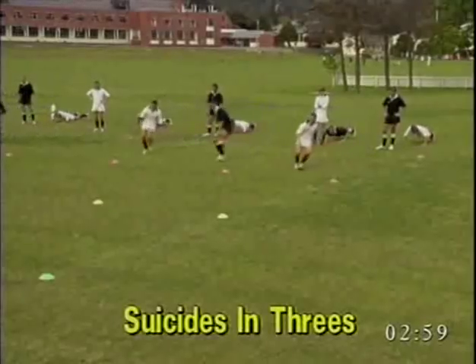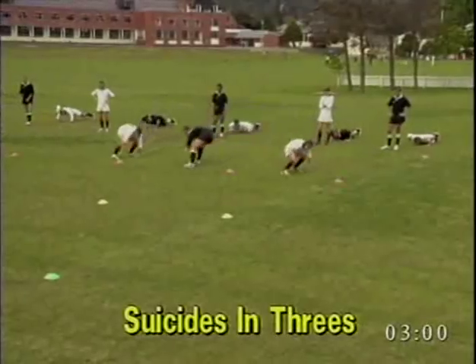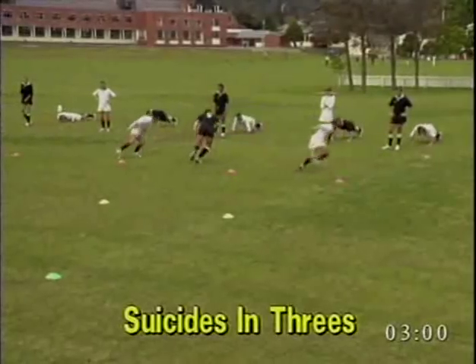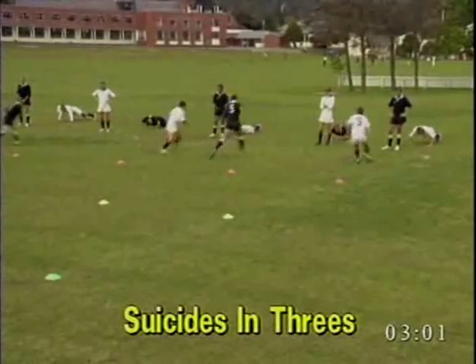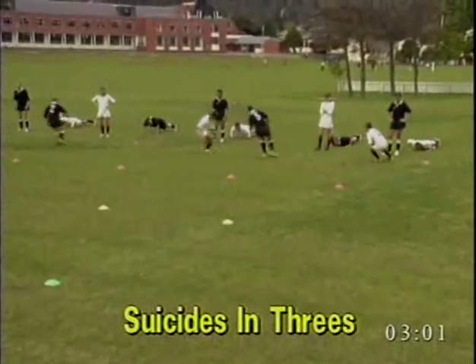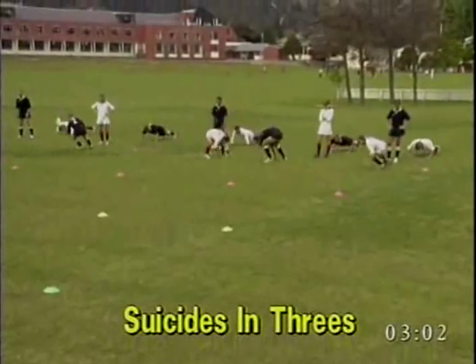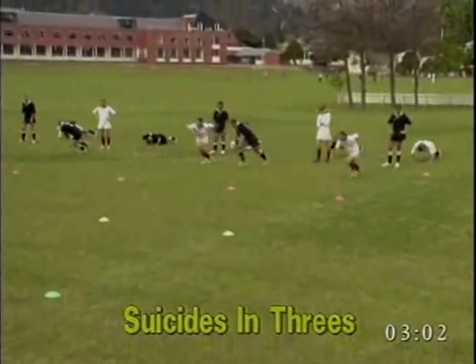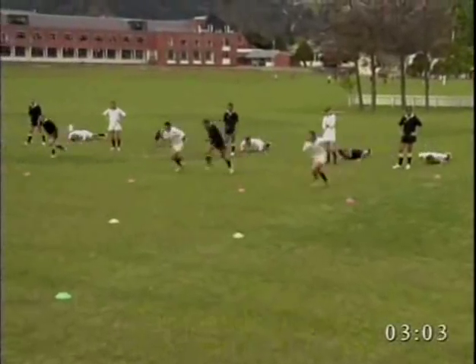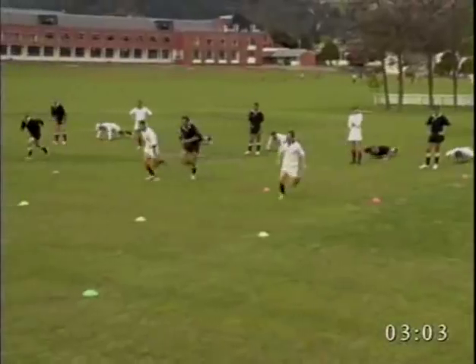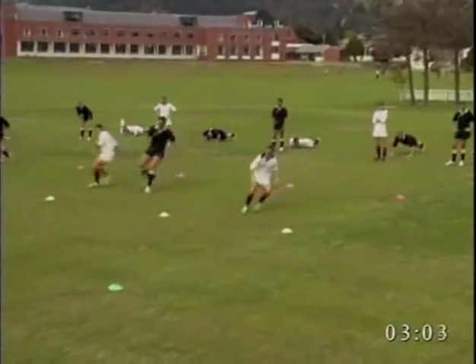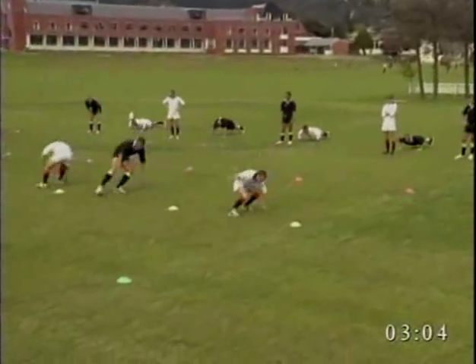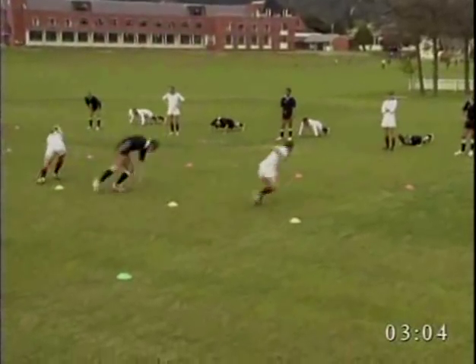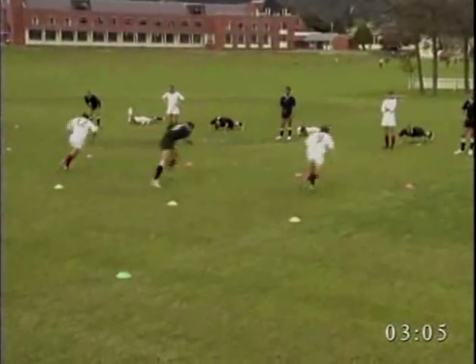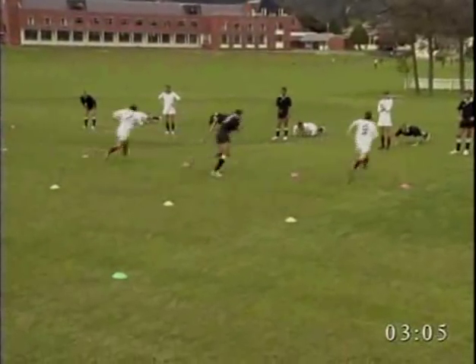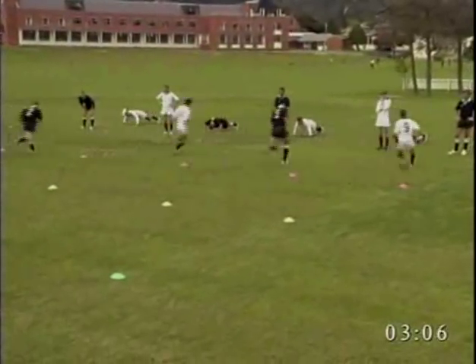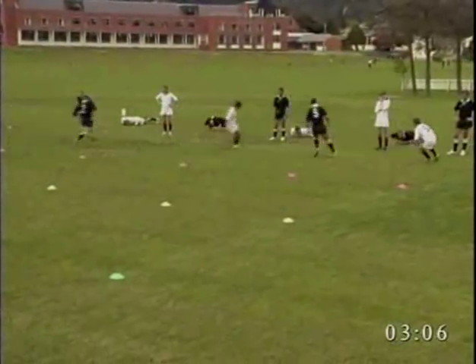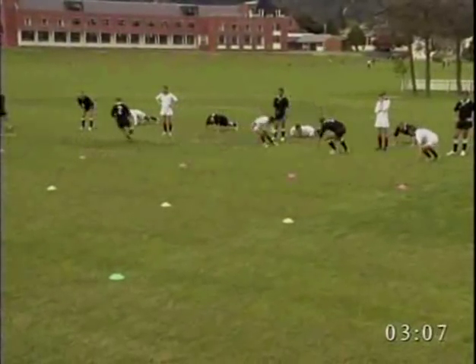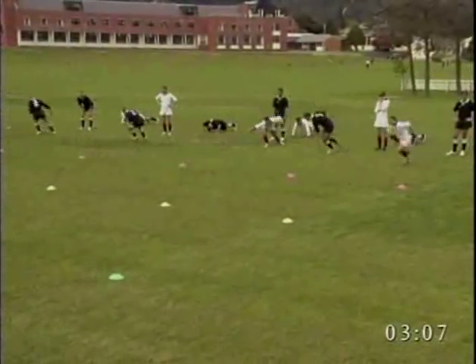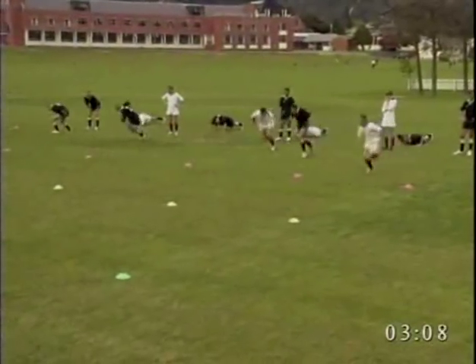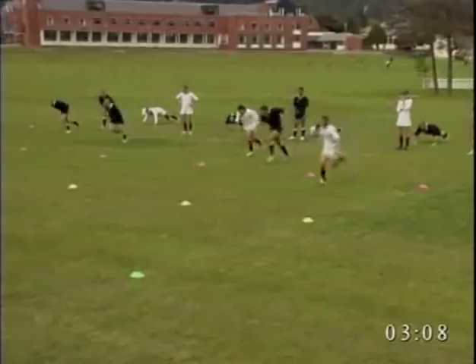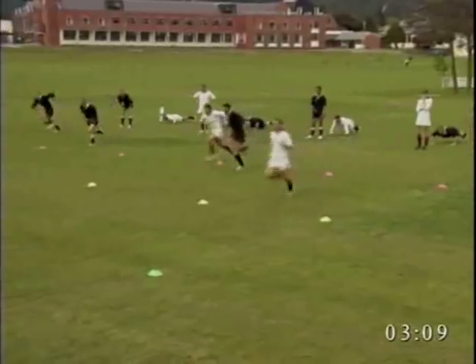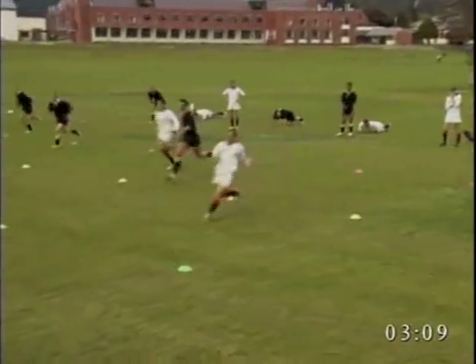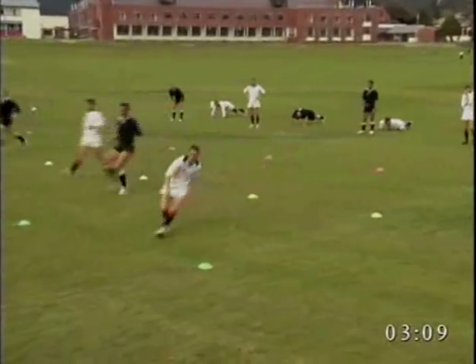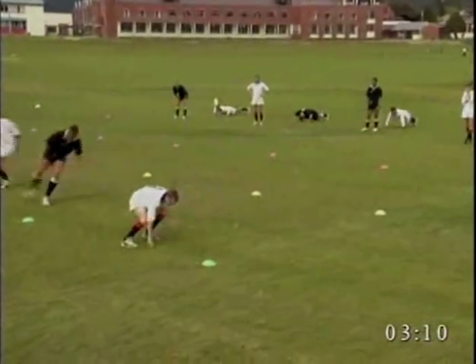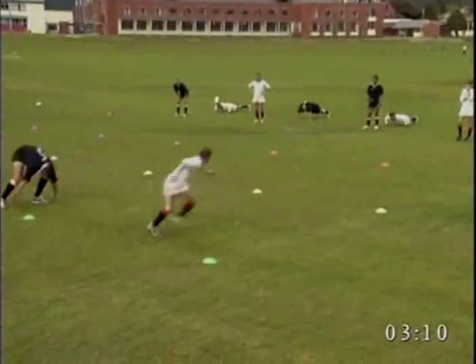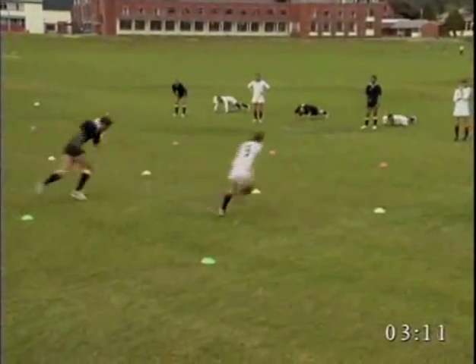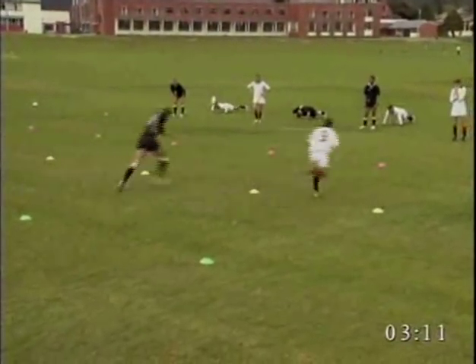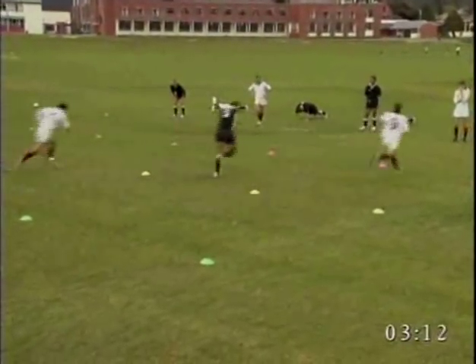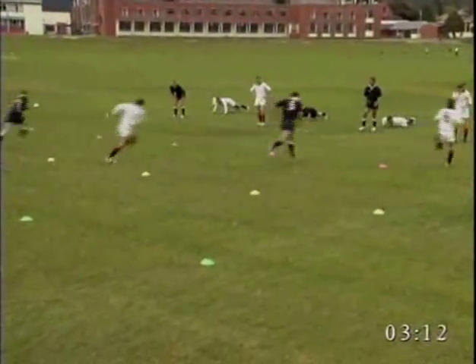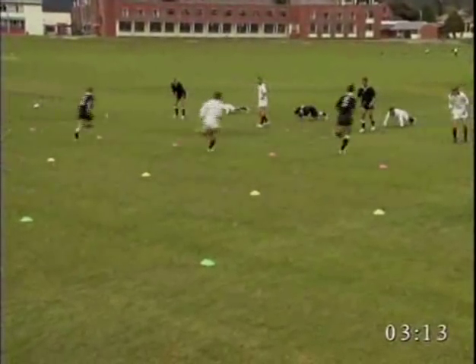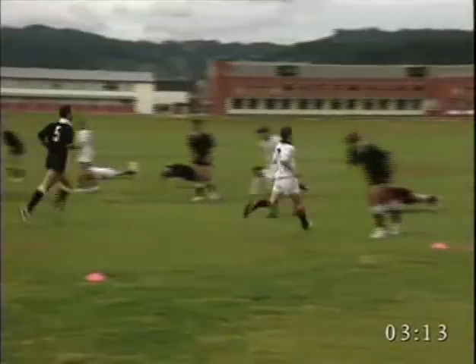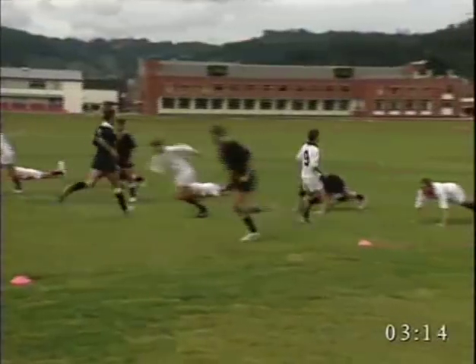Players are divided into threes. One team member sprints 5 metres and returns, 10 metres and returns, and 20 metres and returns, while the second teammate rests and the third teammate does press ups or sit ups.